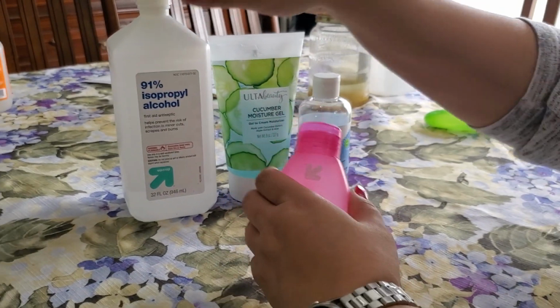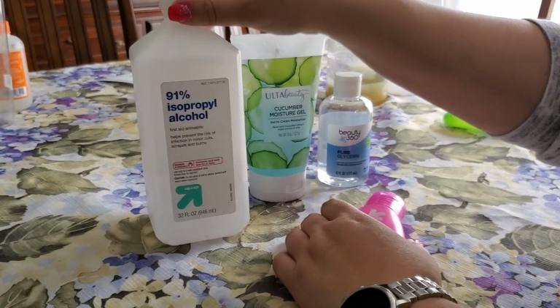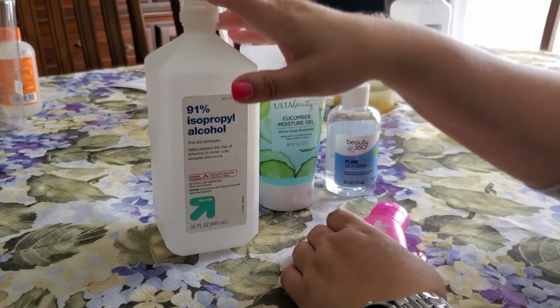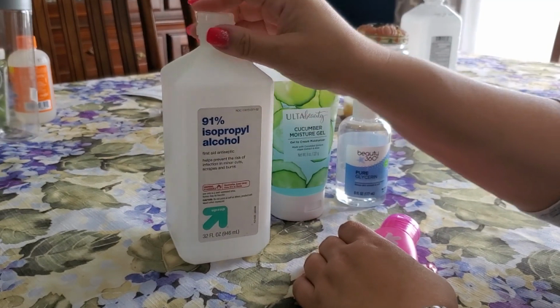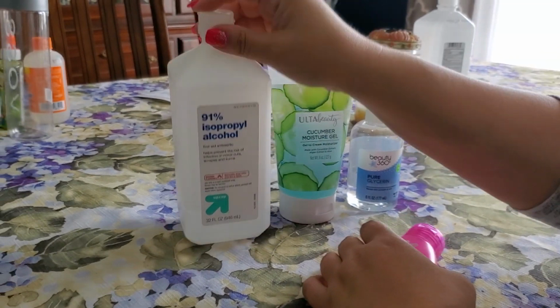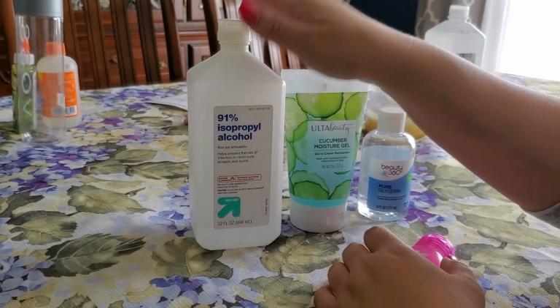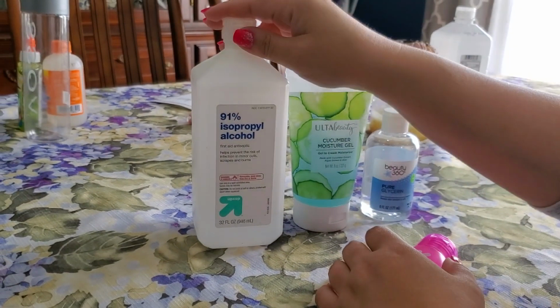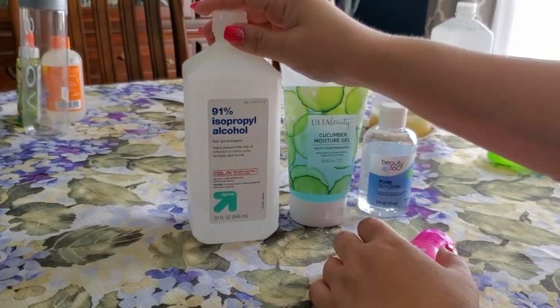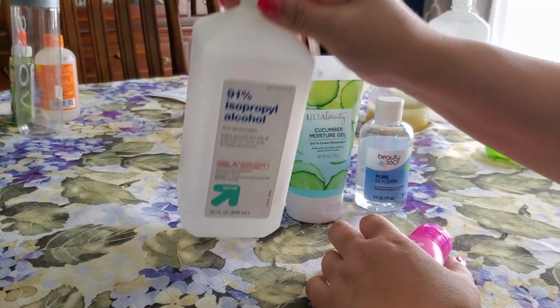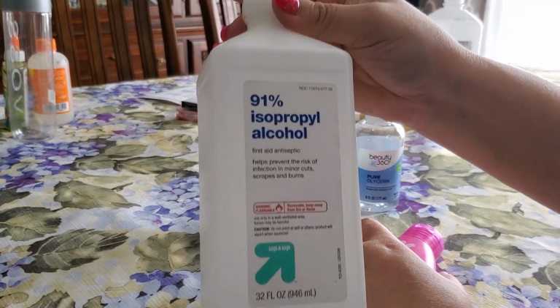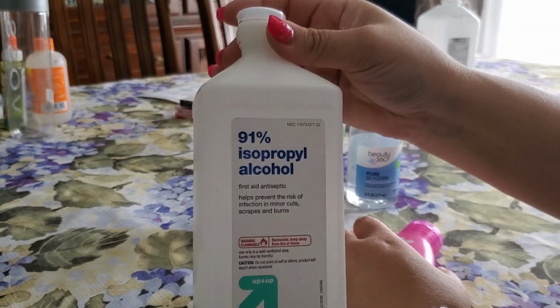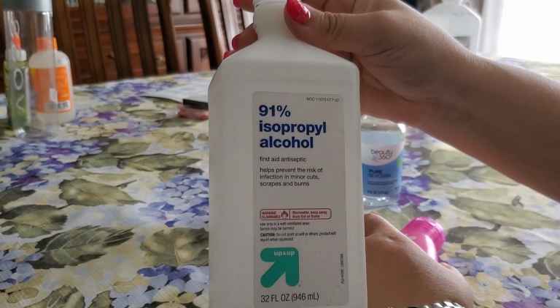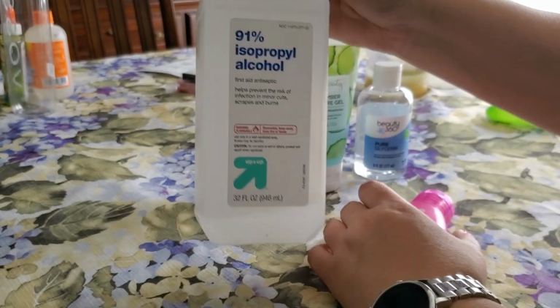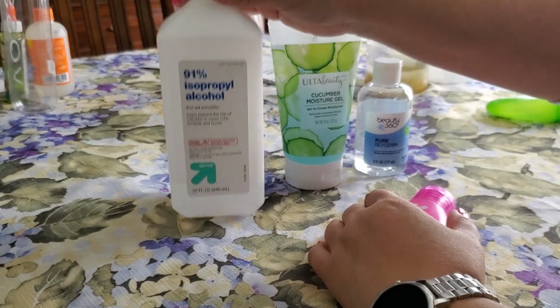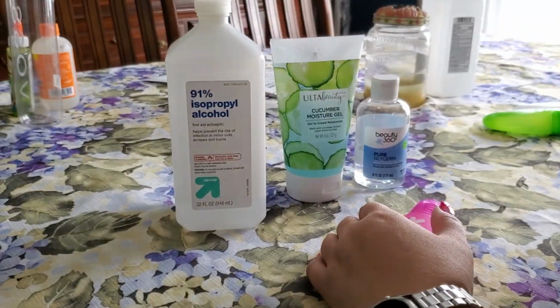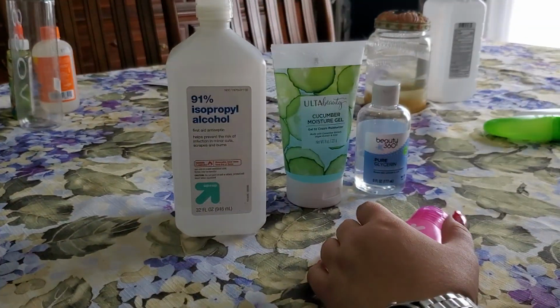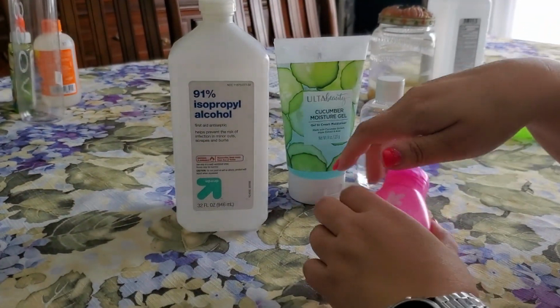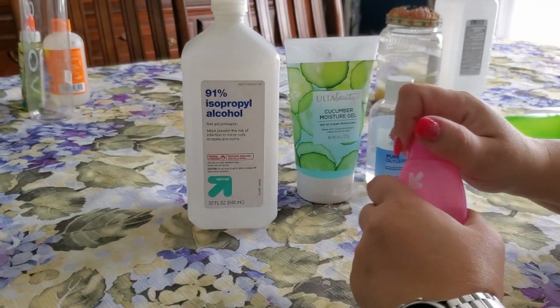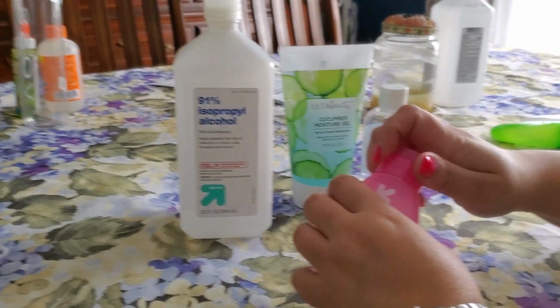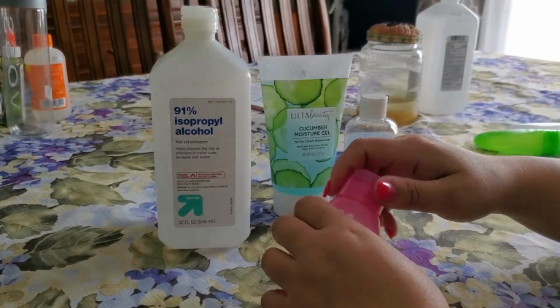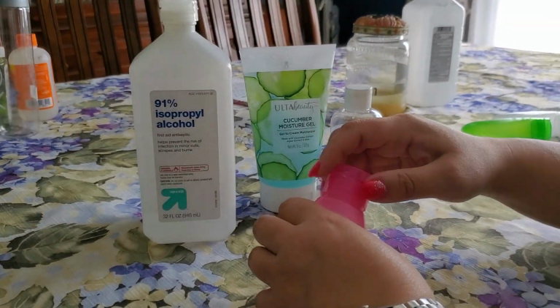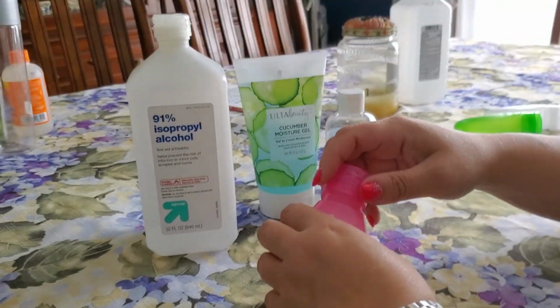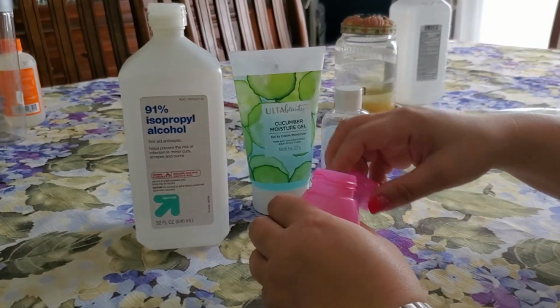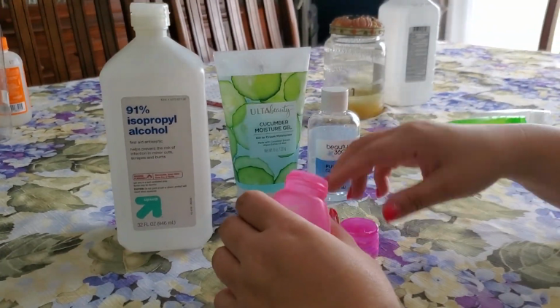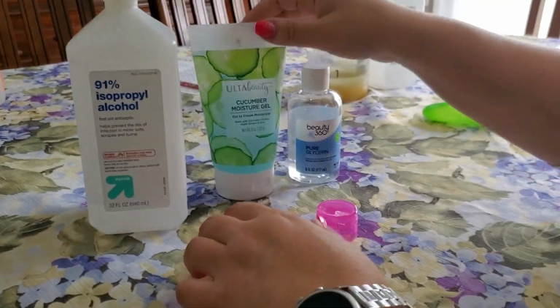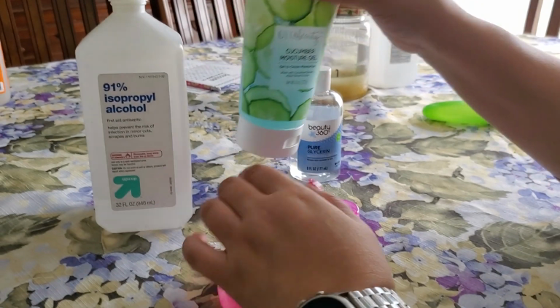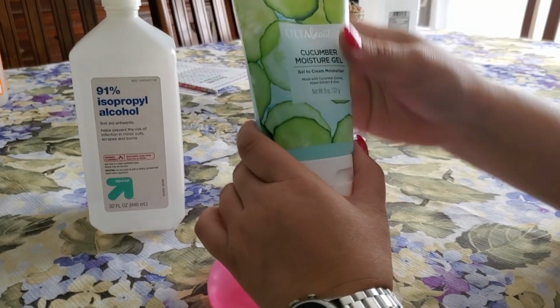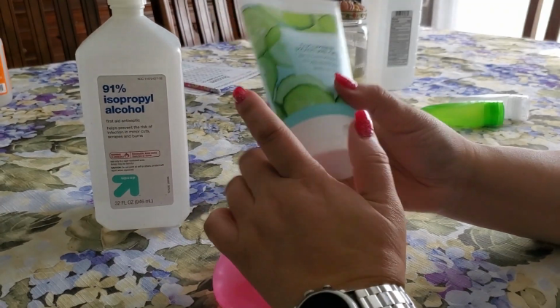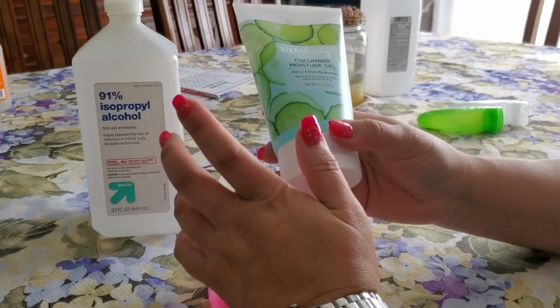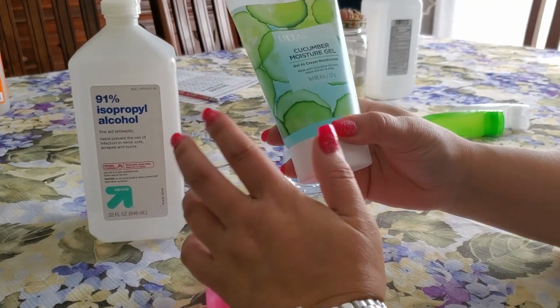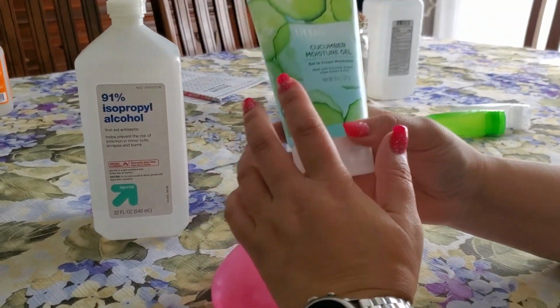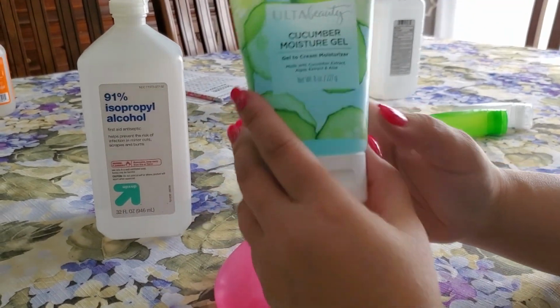All you need is the strongest alcohol you can find — 99% would be best. We have 91%, which I actually pulled out of my craft stash, my alcohol marker stash.